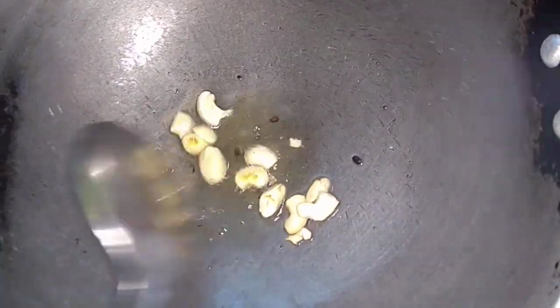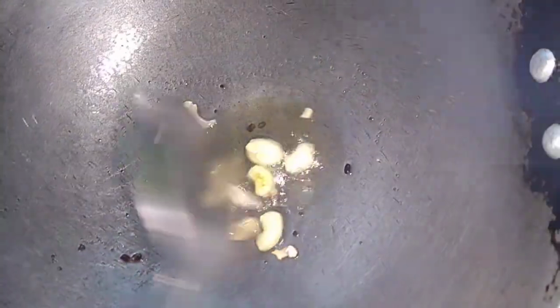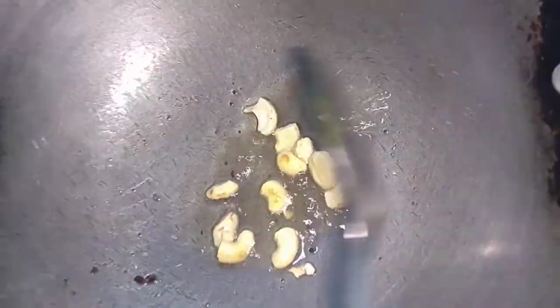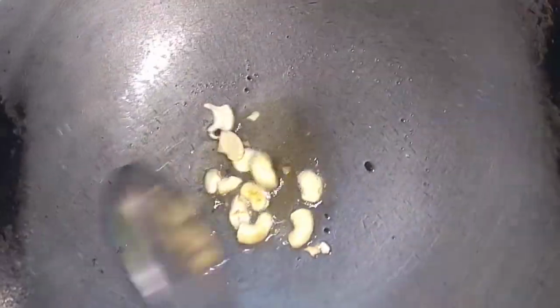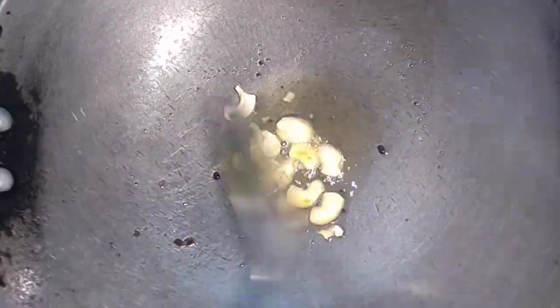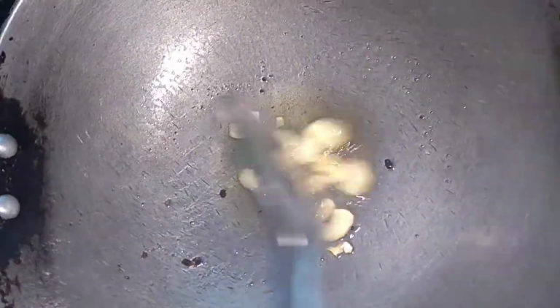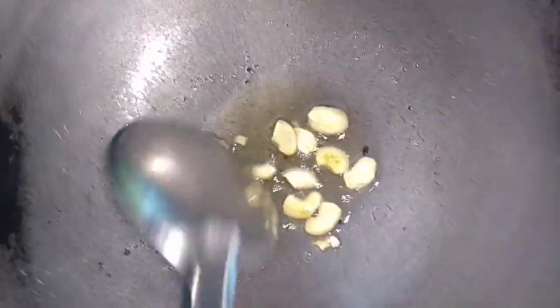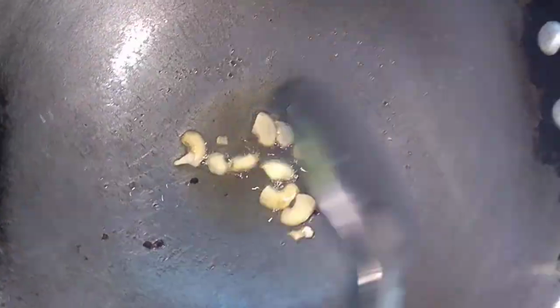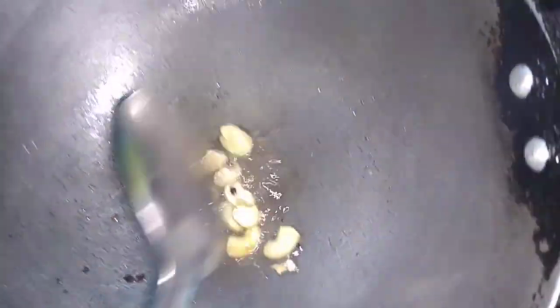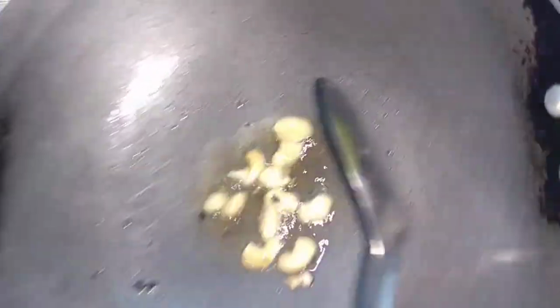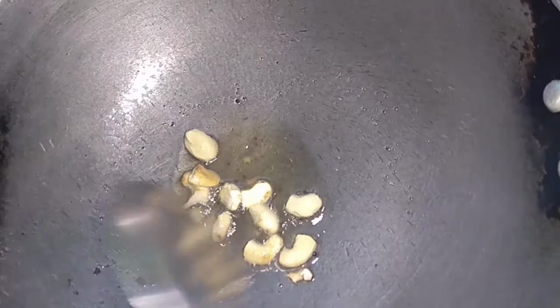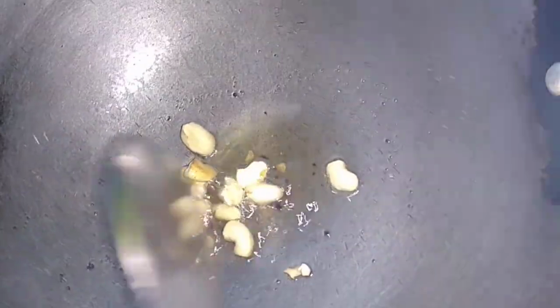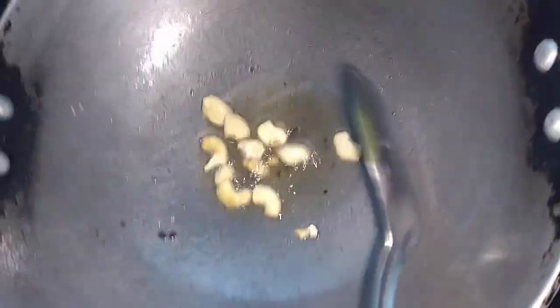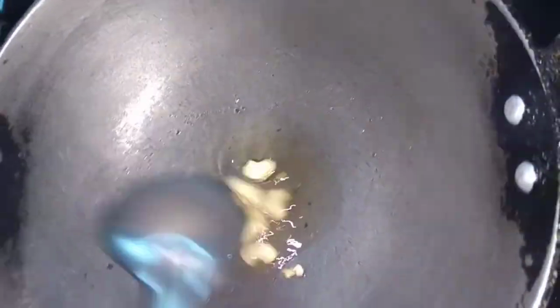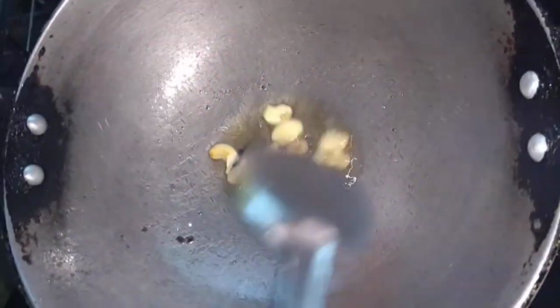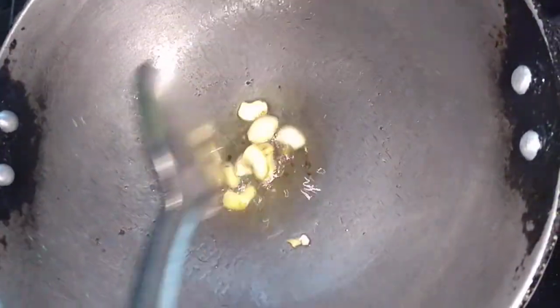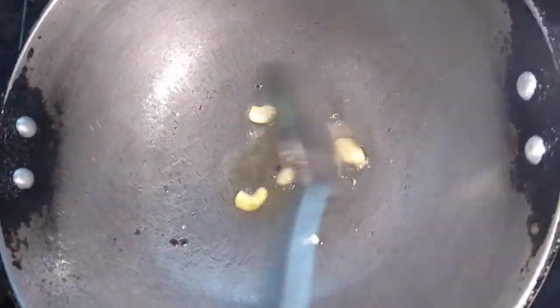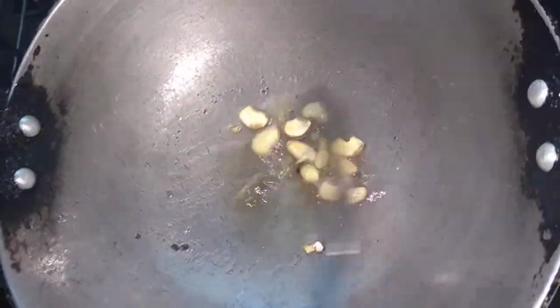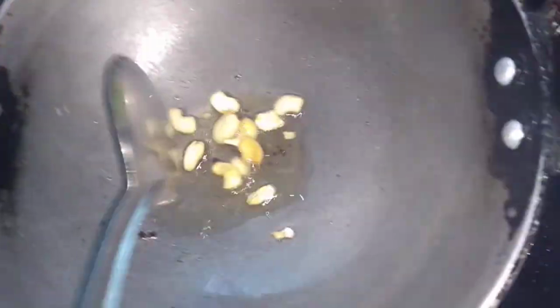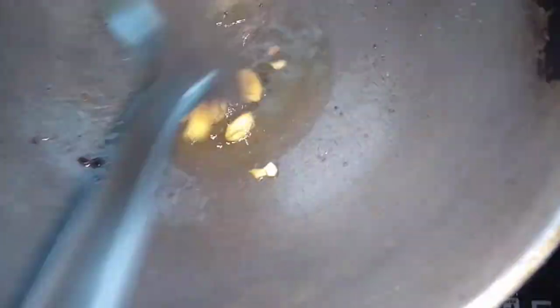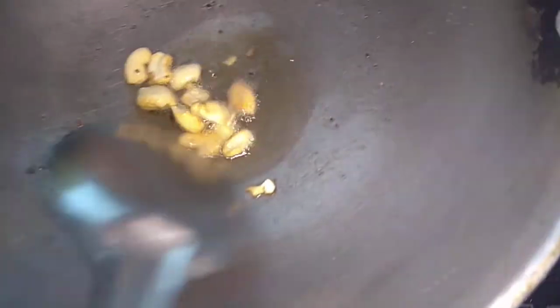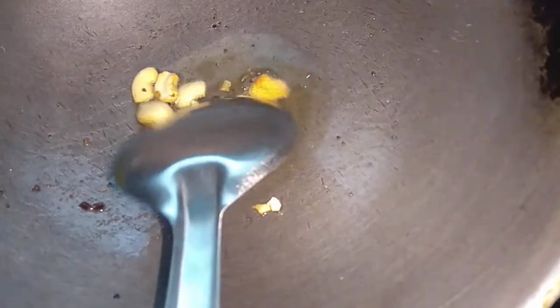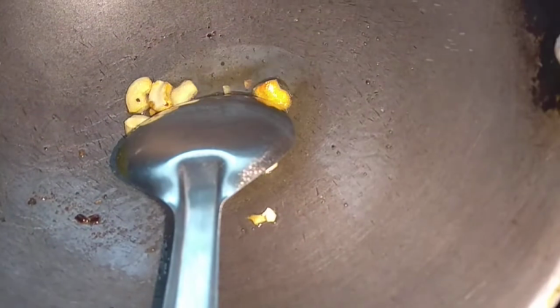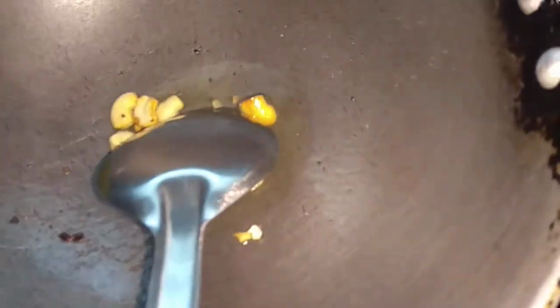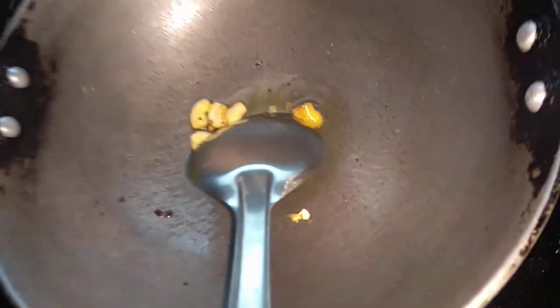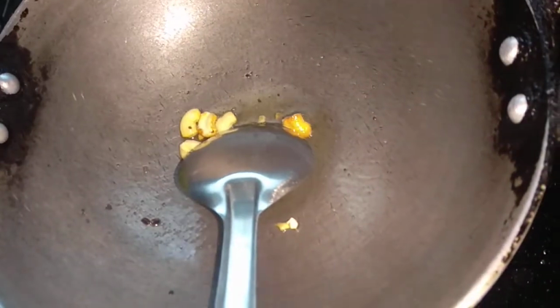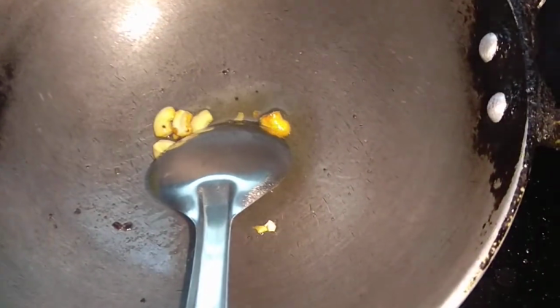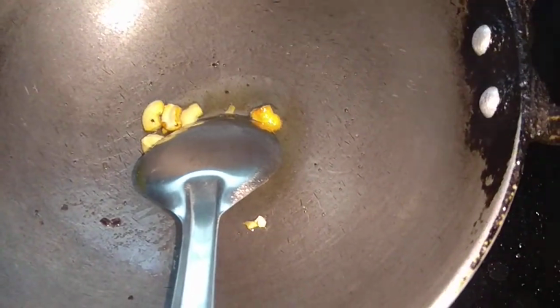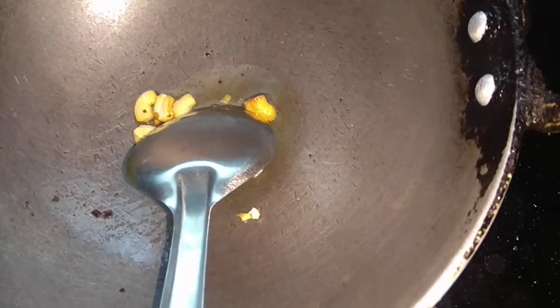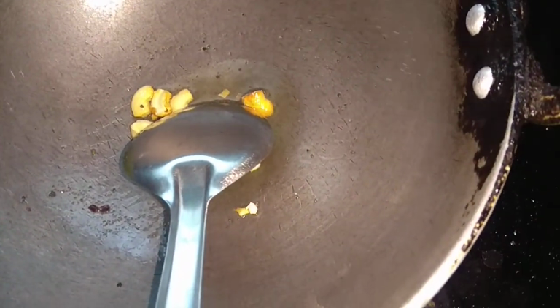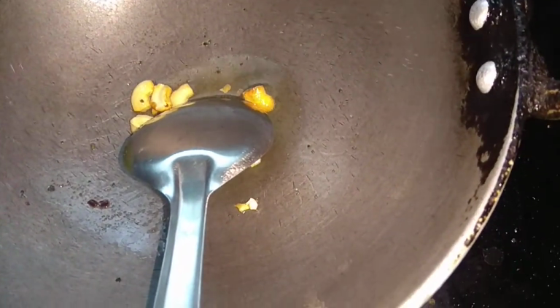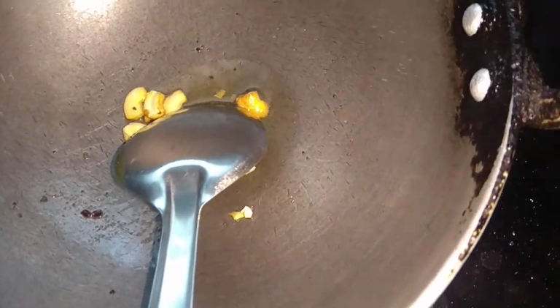This is not easy to cook. It is not easy to cook for lunch boxes. You can cook it in a bowl.